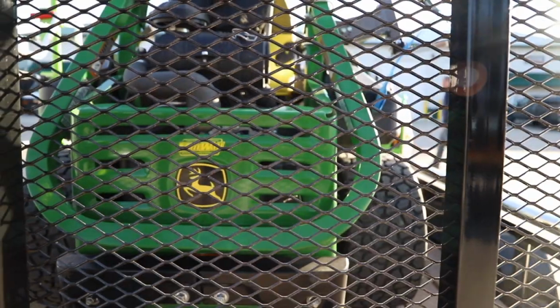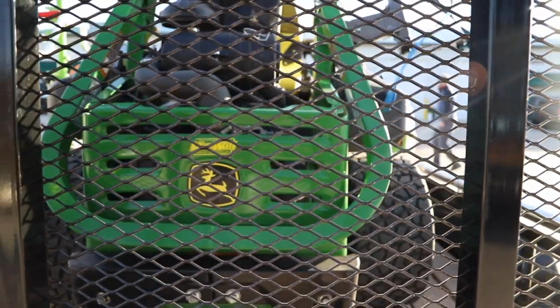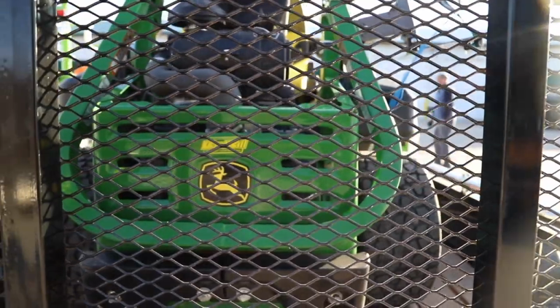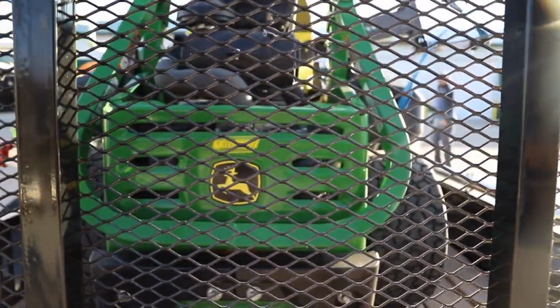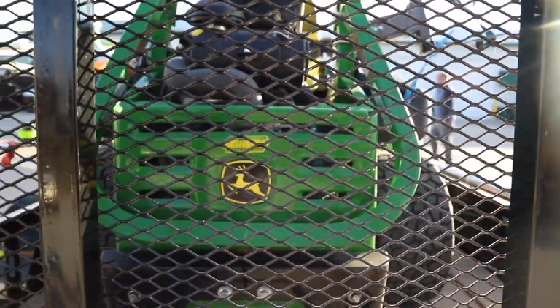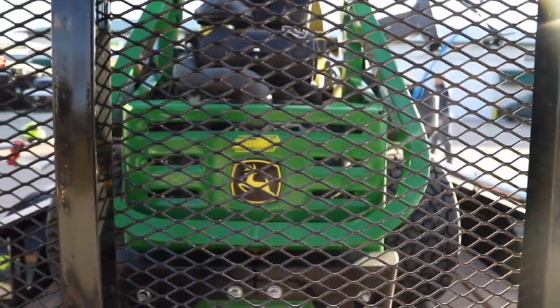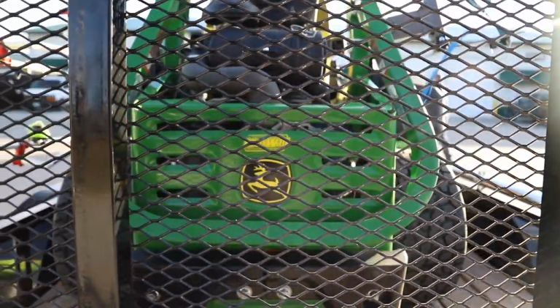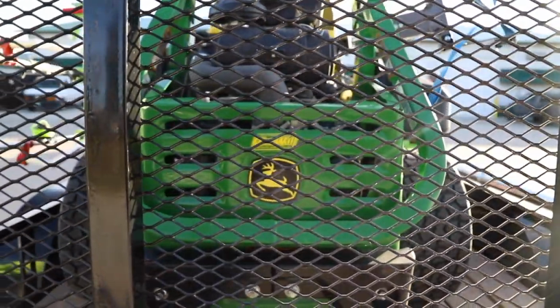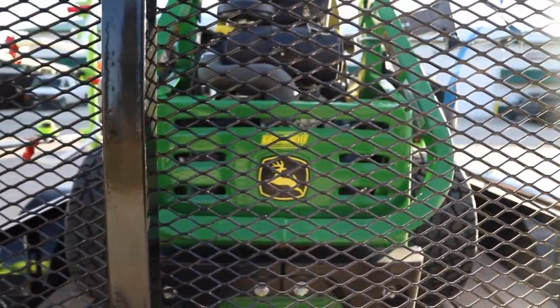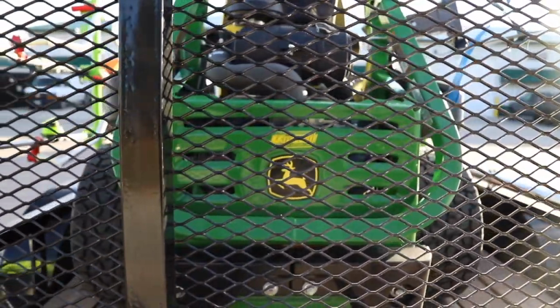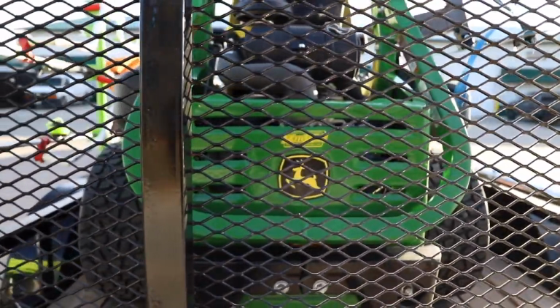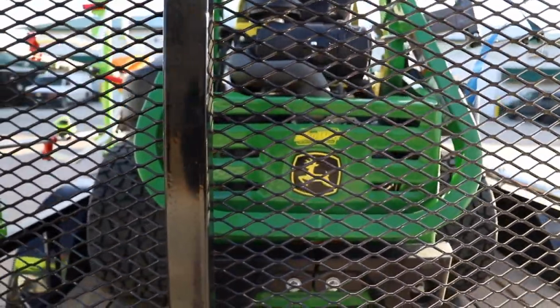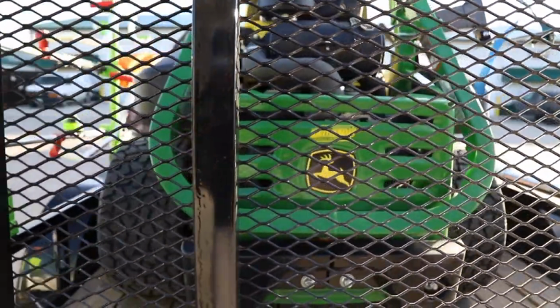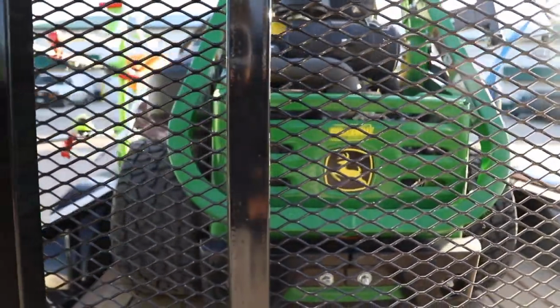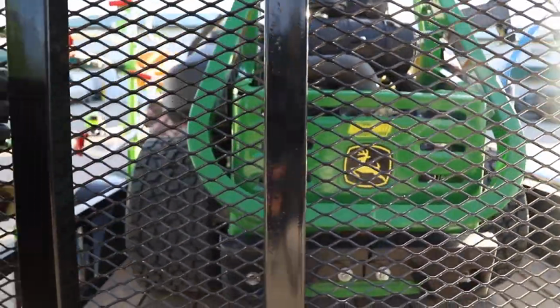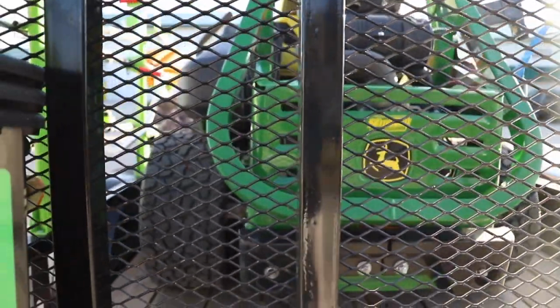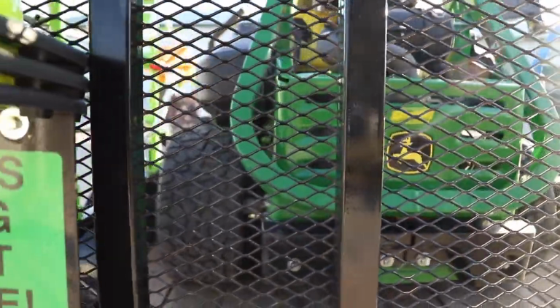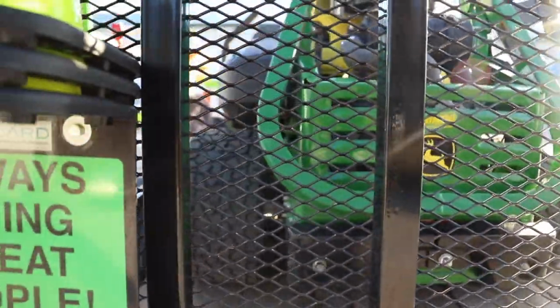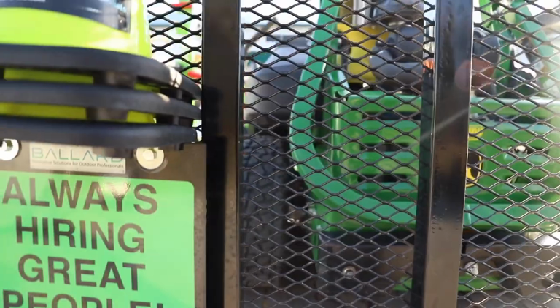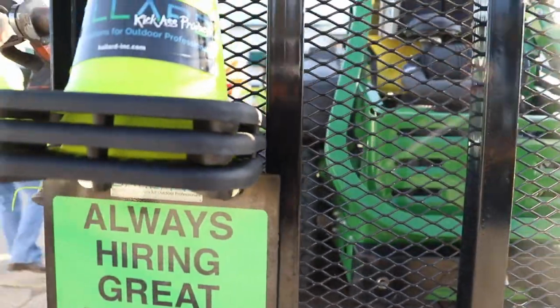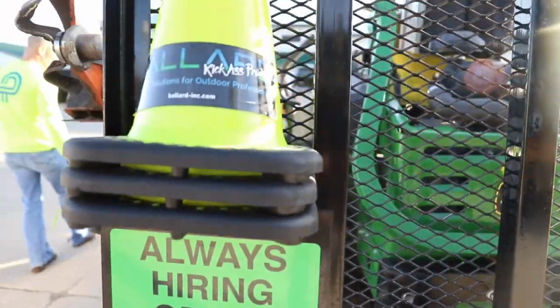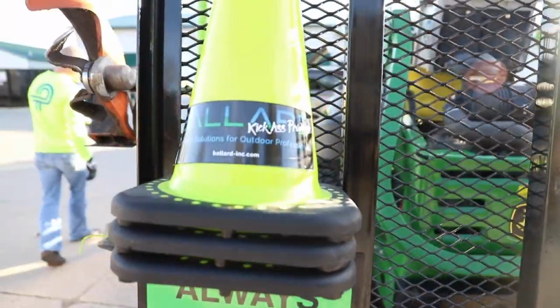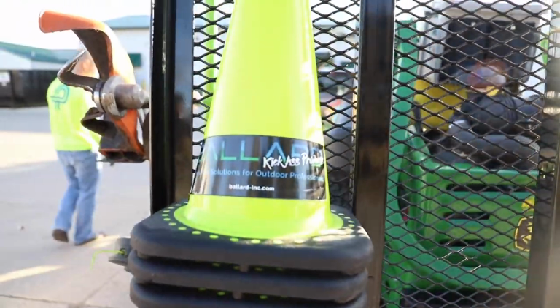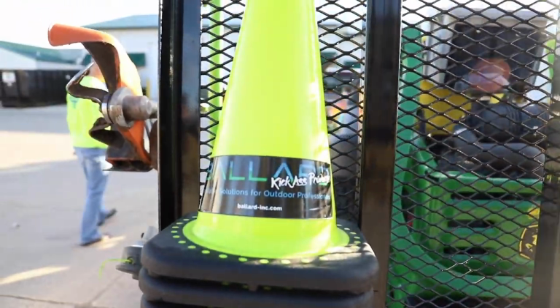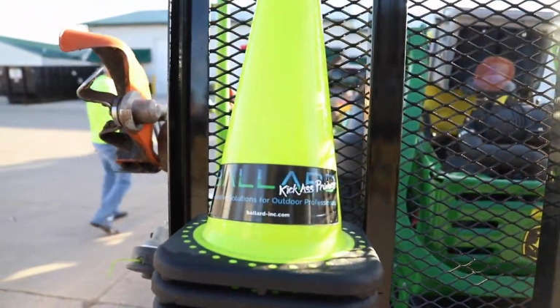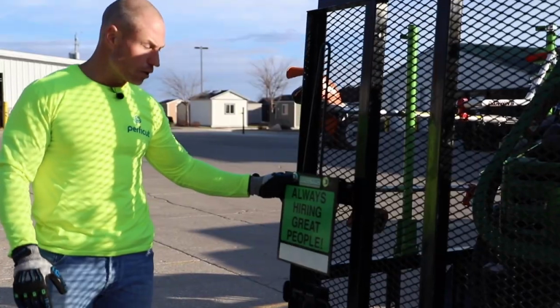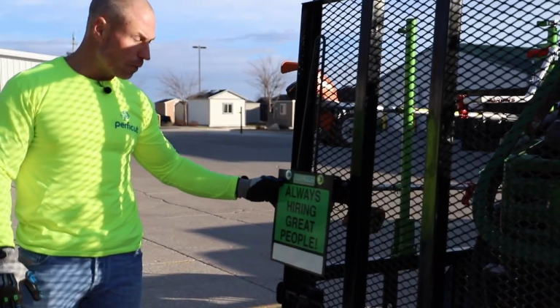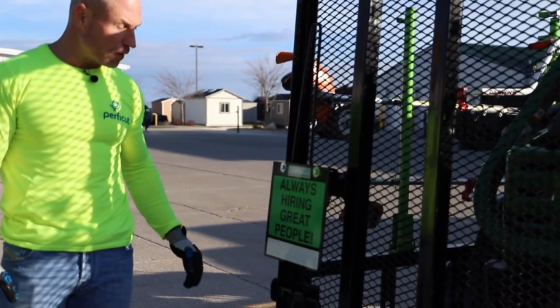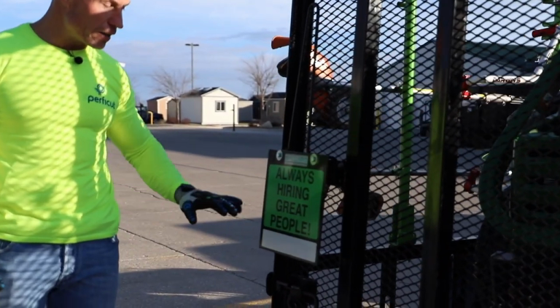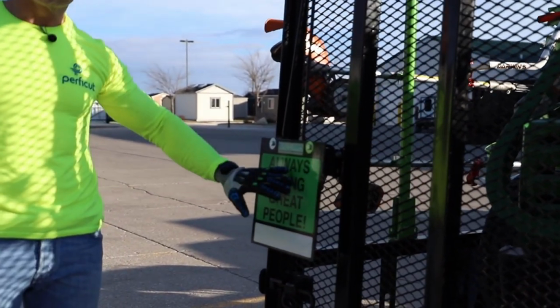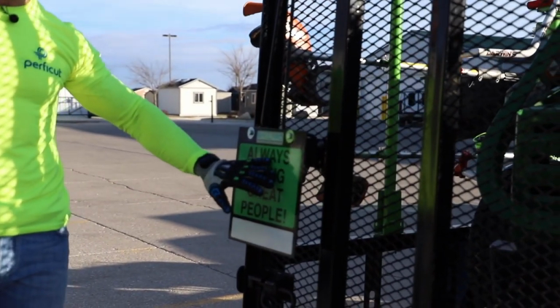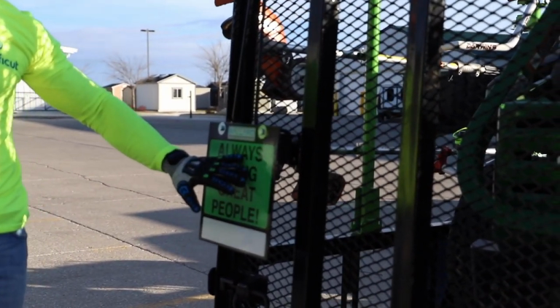Another cool thing that we have, guys, on the back of all of our trailers — we've been in the same business you guys have for 30 years. We've got a cone caddy here.